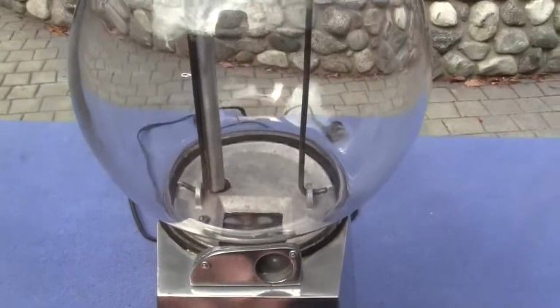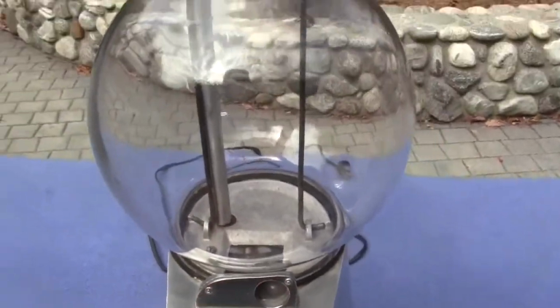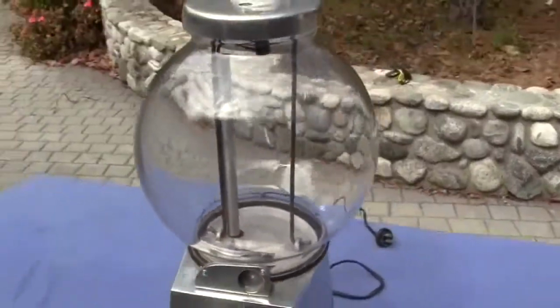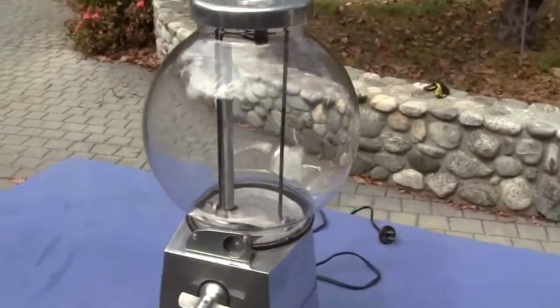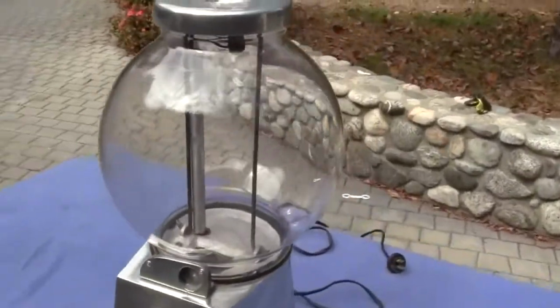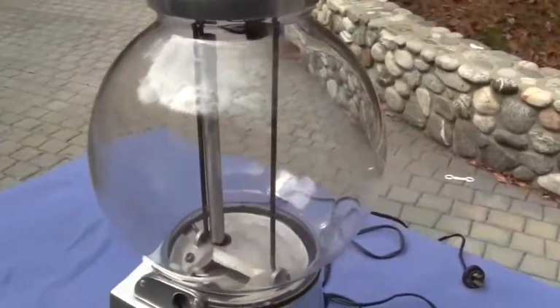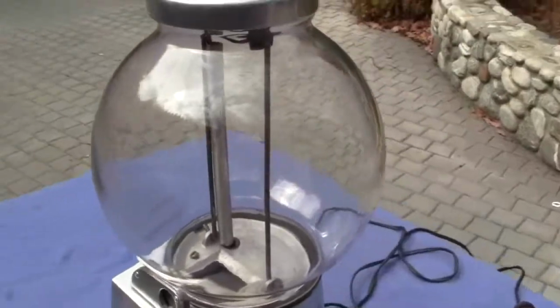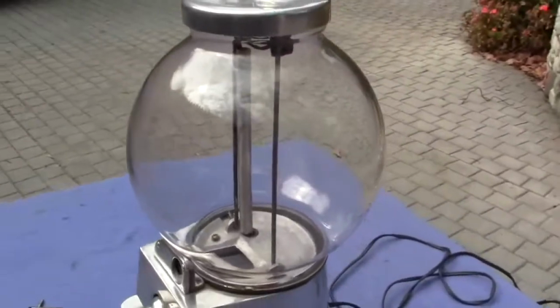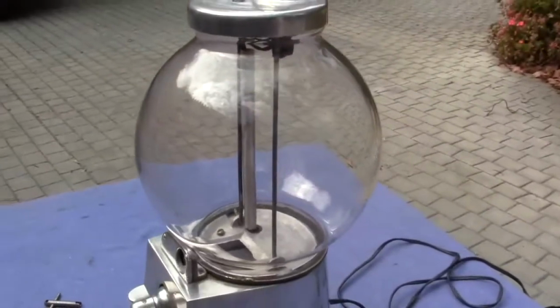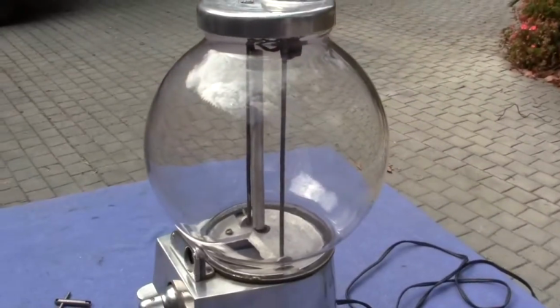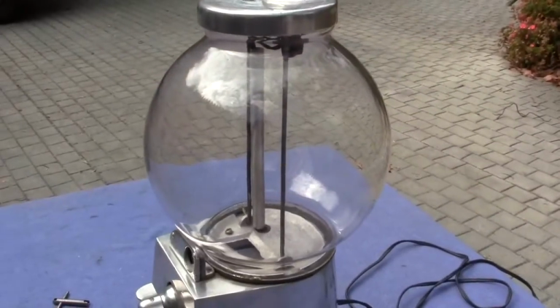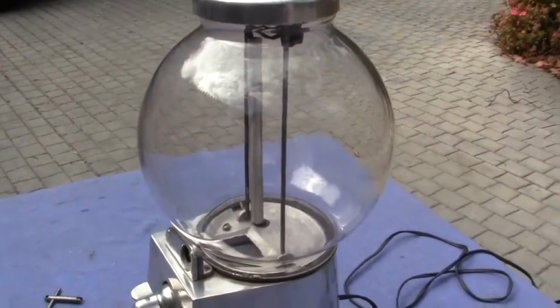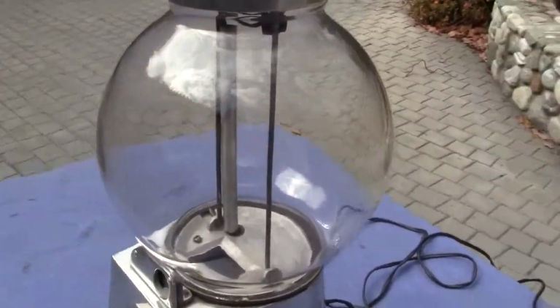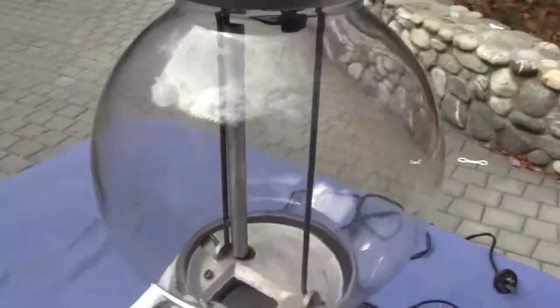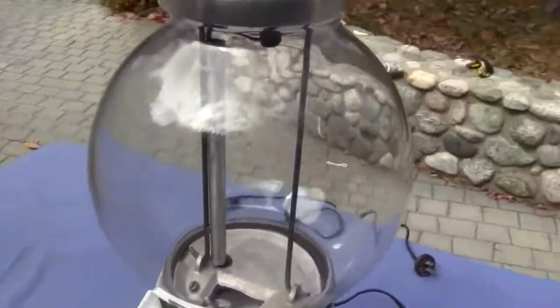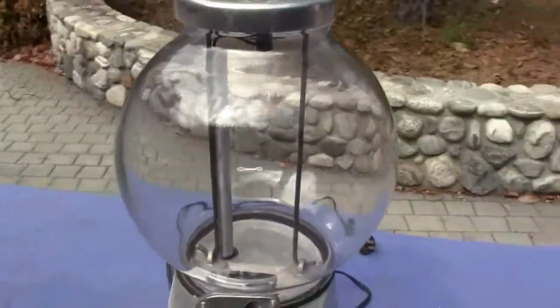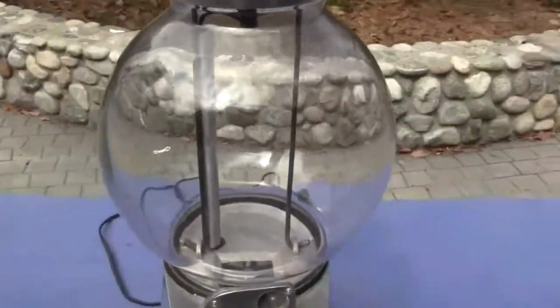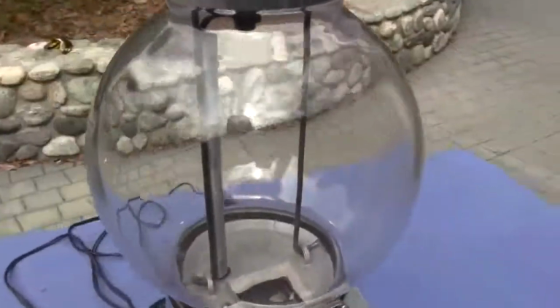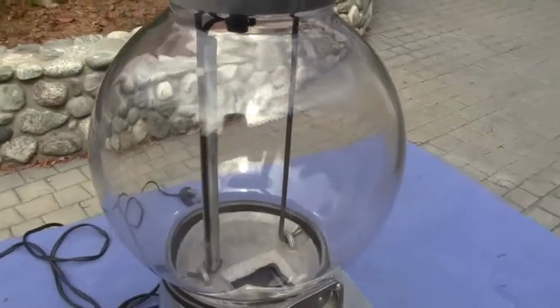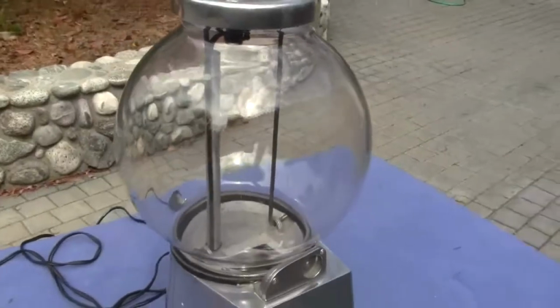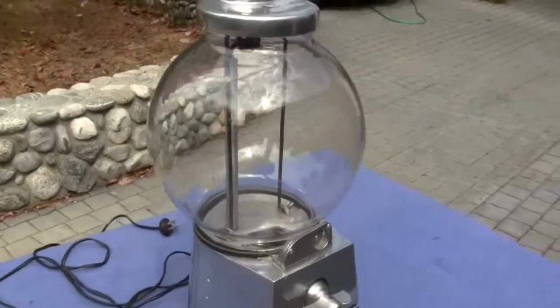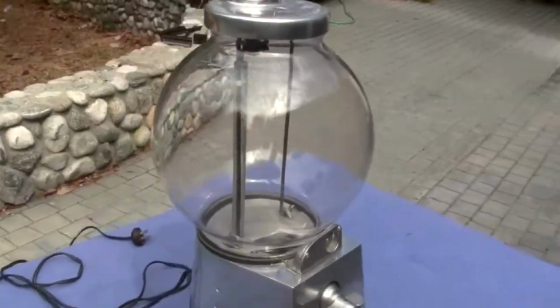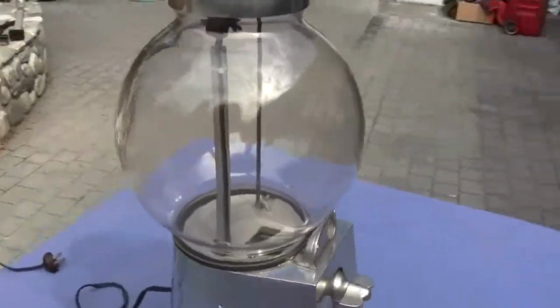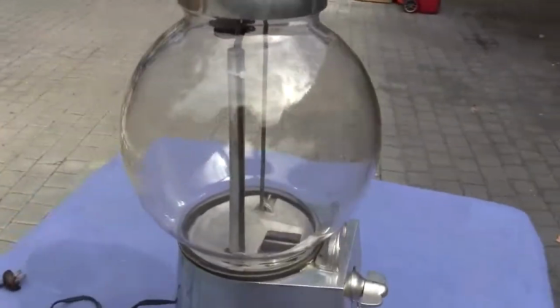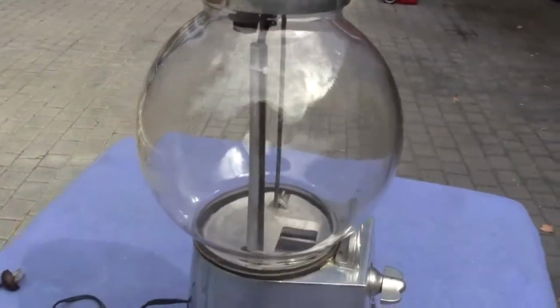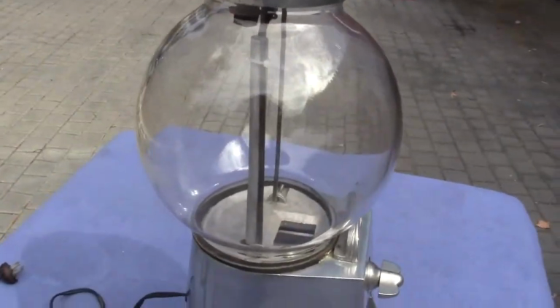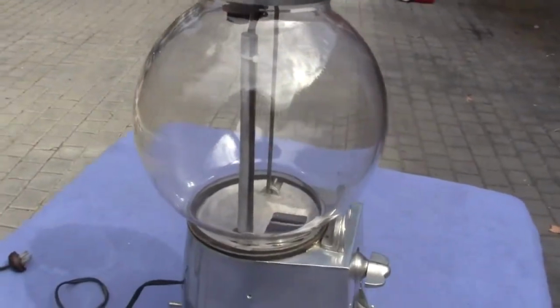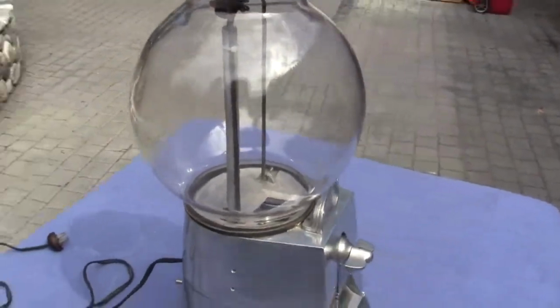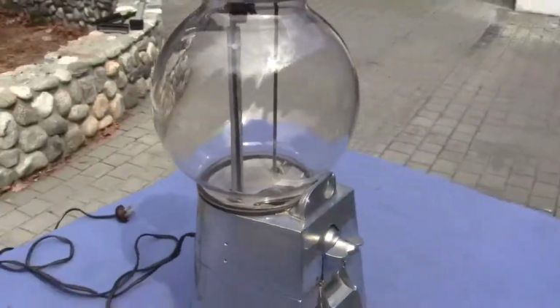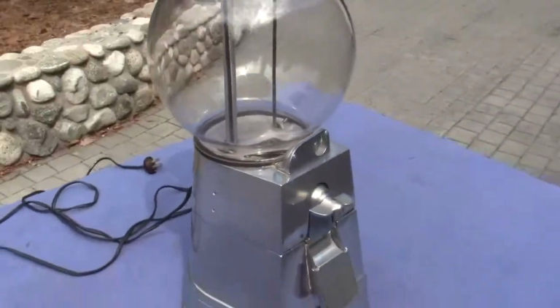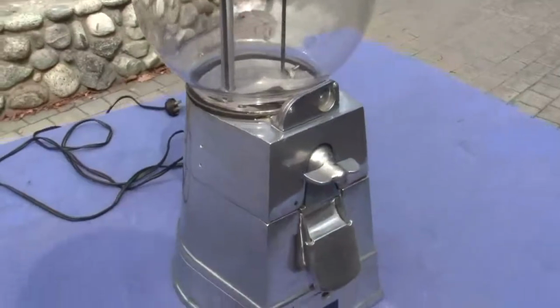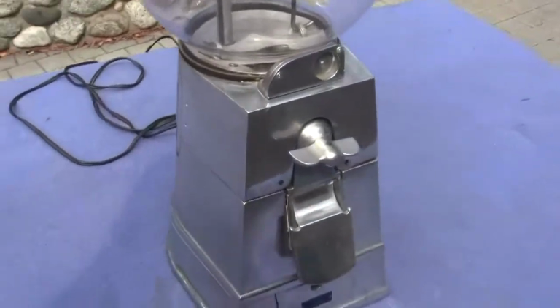Now this does not have the original globe. This is an original type globe — it is probably an Adli globe, or we're not really sure. There's no markings on it, but it does fit the machine perfectly.